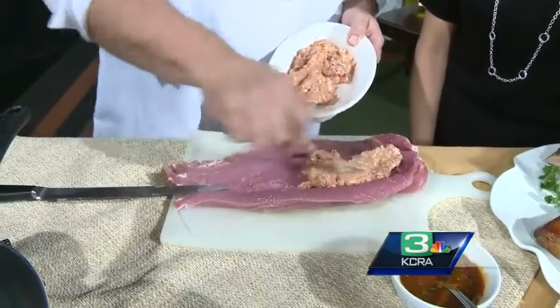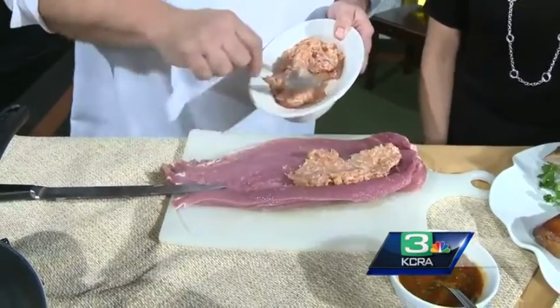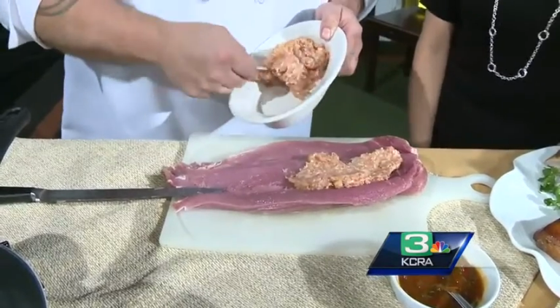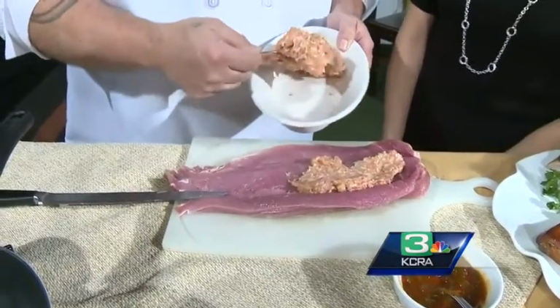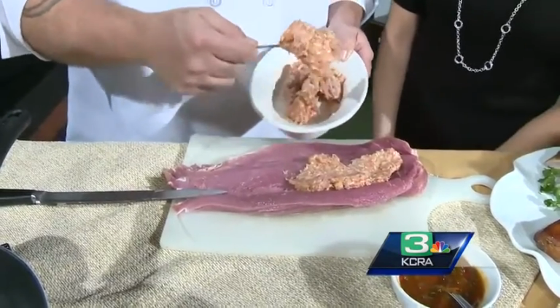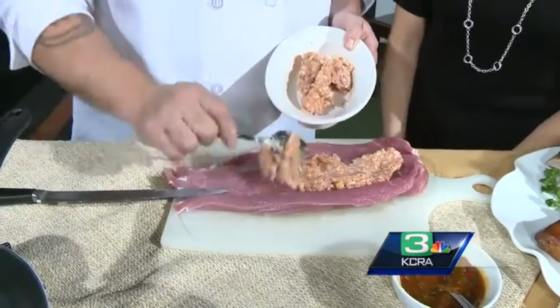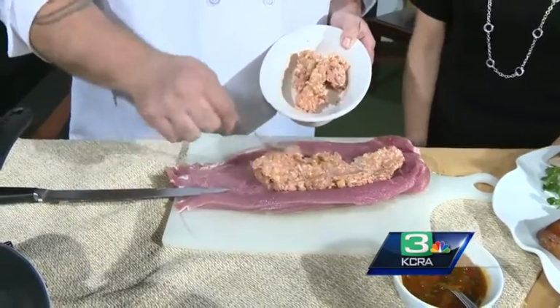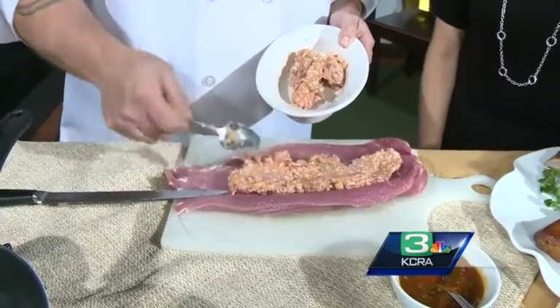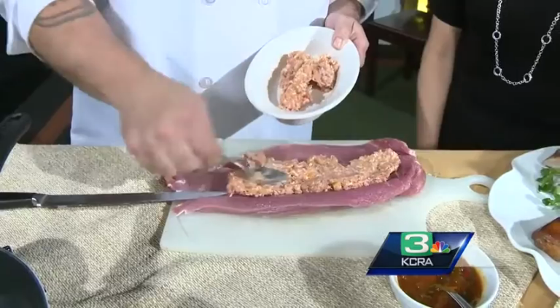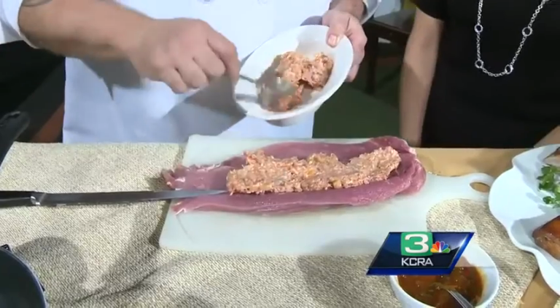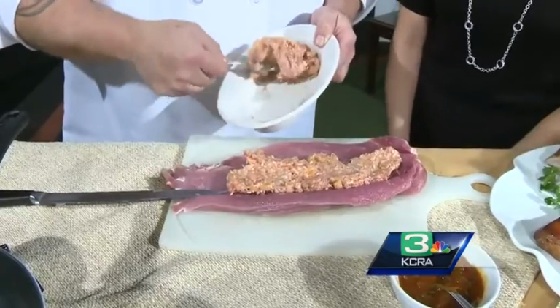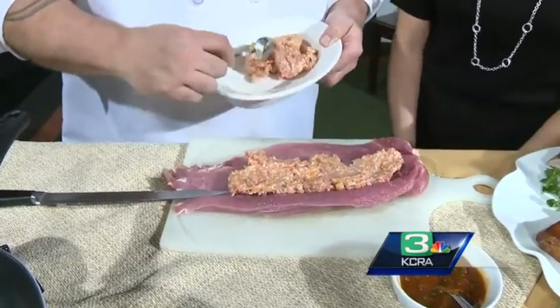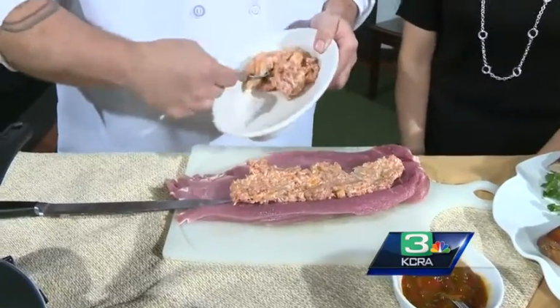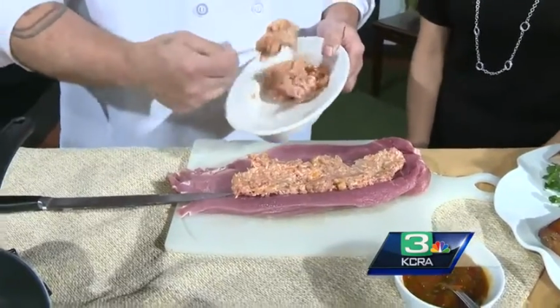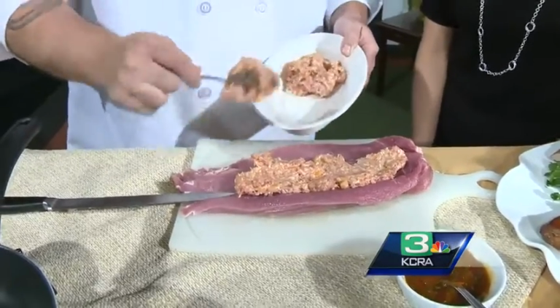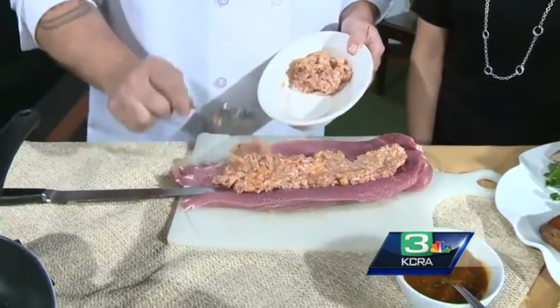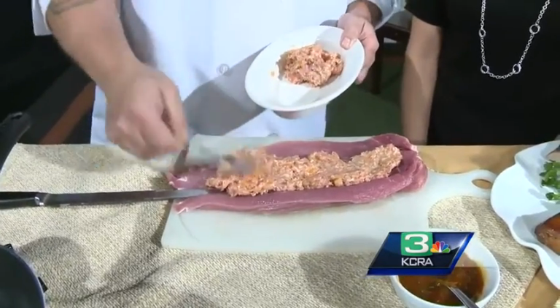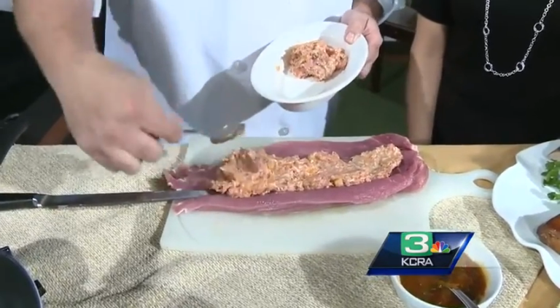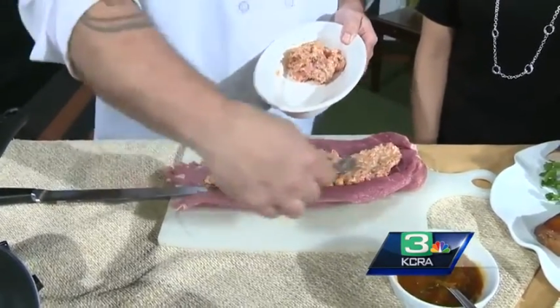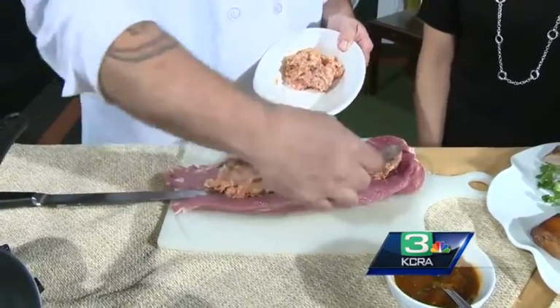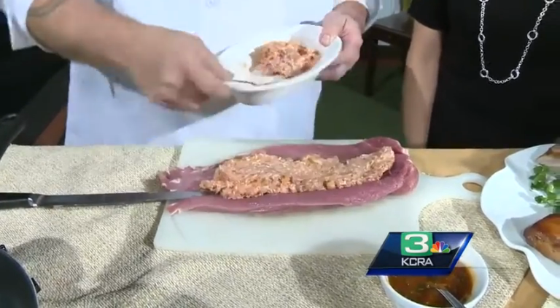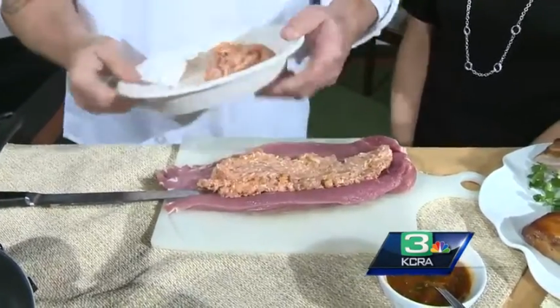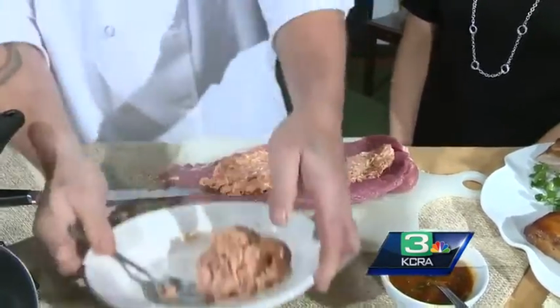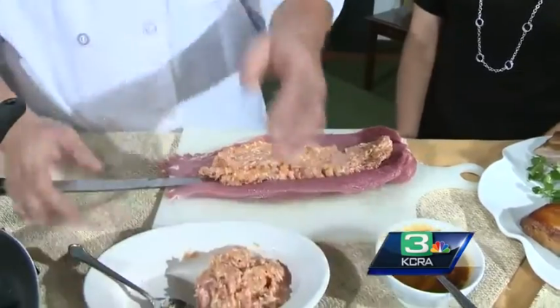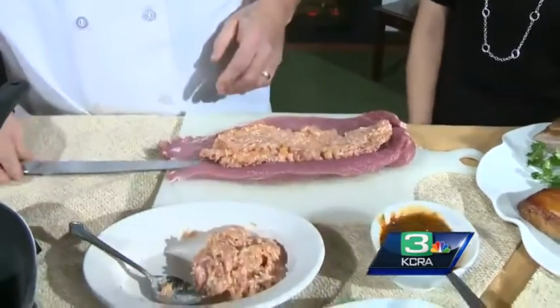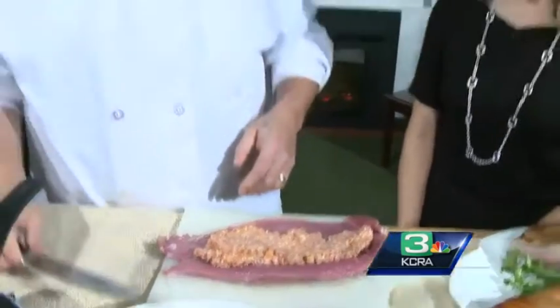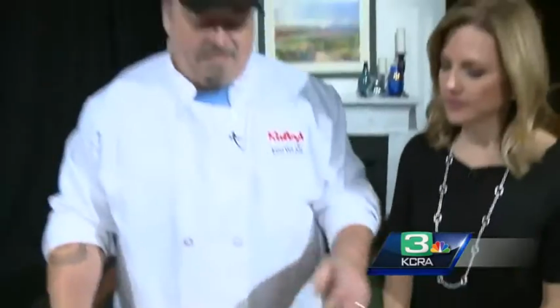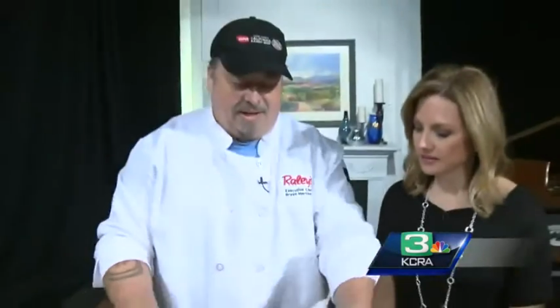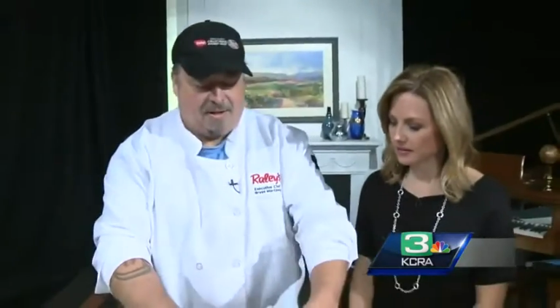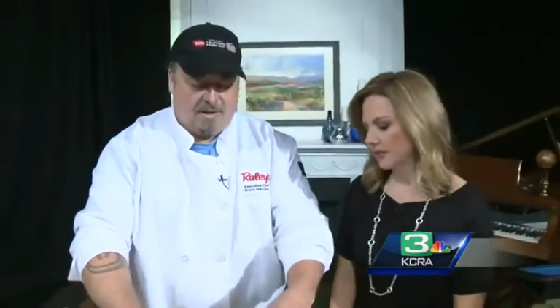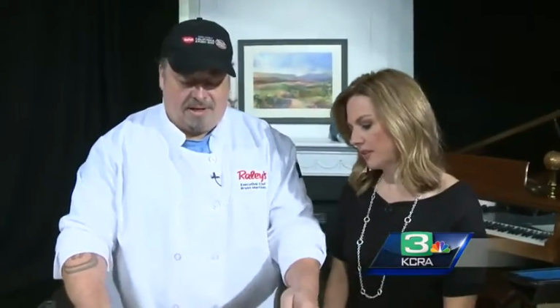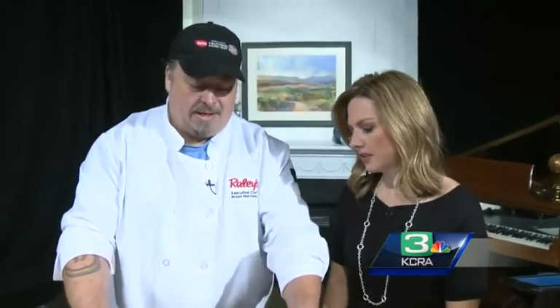That's a good tip. So butchers really don't mind if you ask them to do something like that? No, absolutely not. That's their craft, and usually they have fun doing it. A lot of places don't do it as much anymore, but I think all the markets are getting back into it.